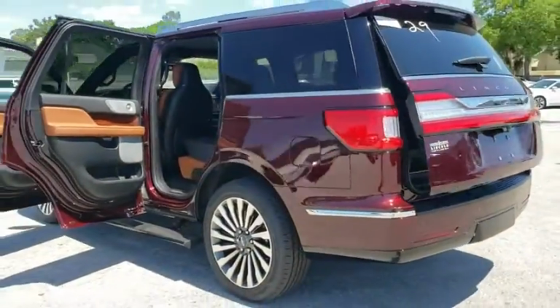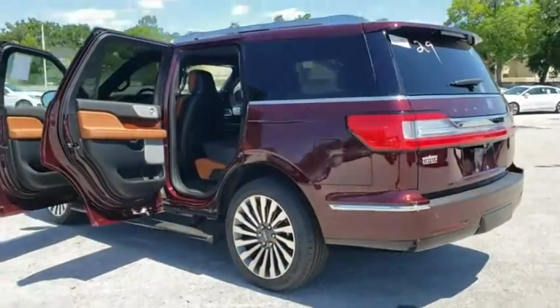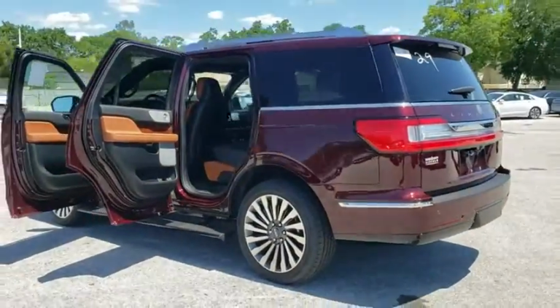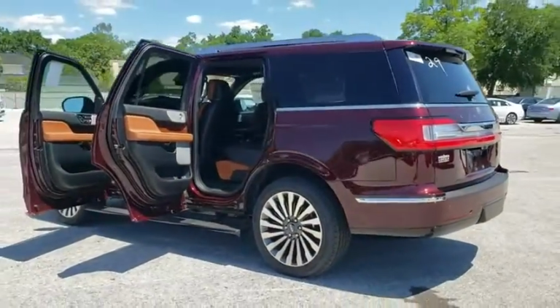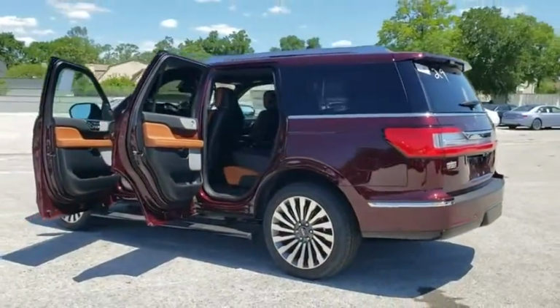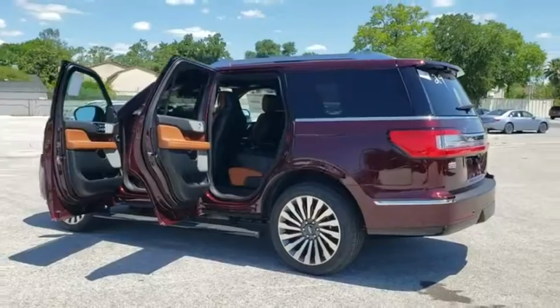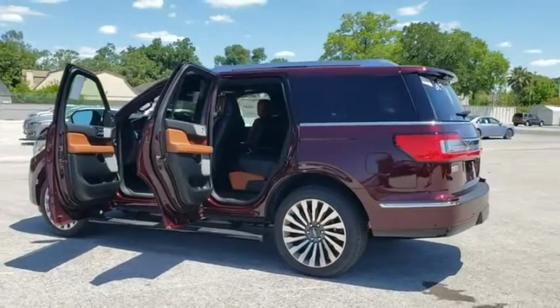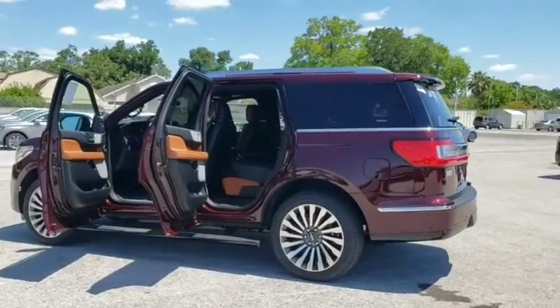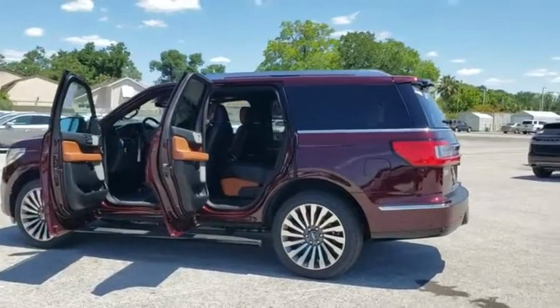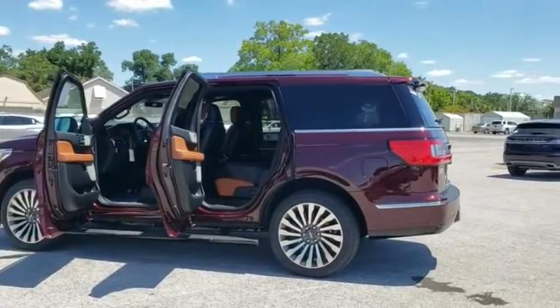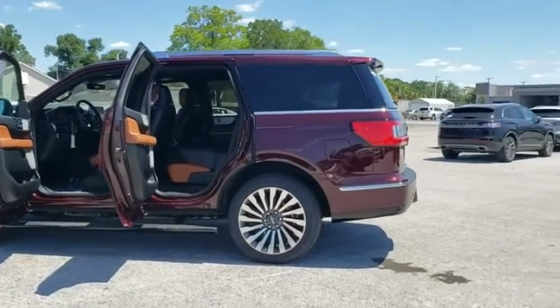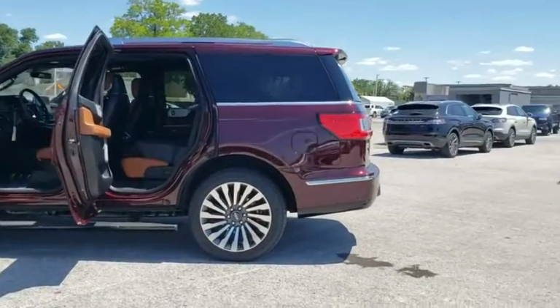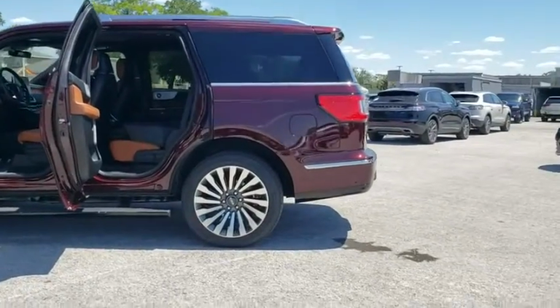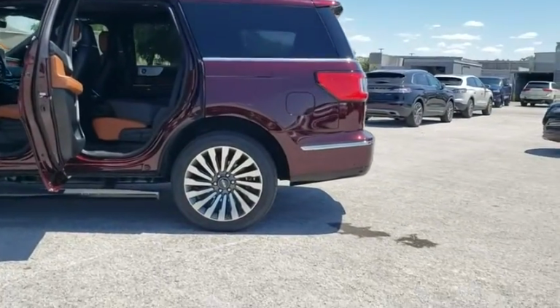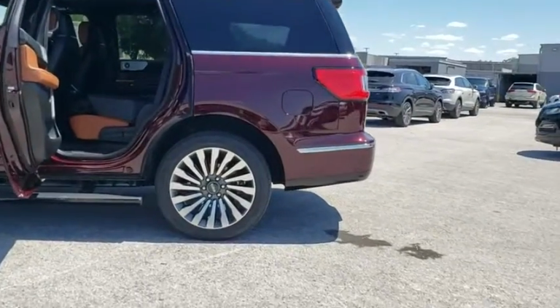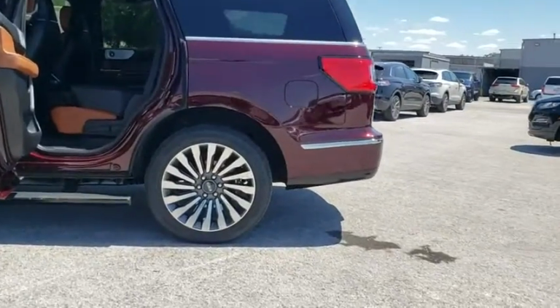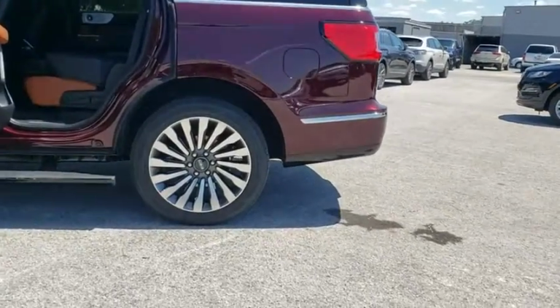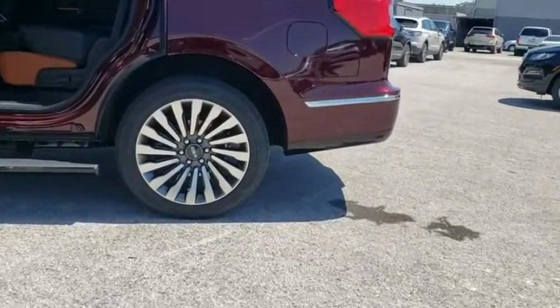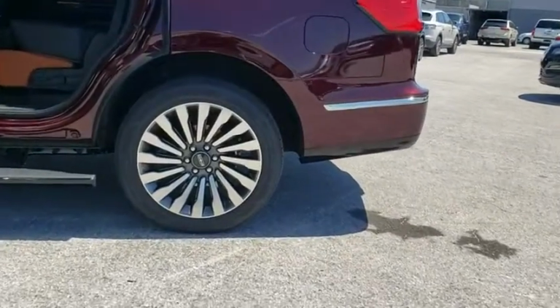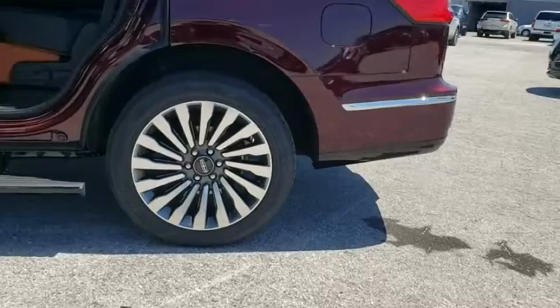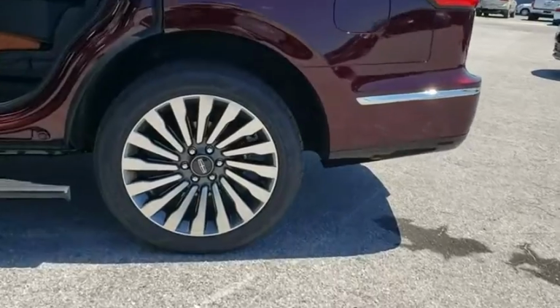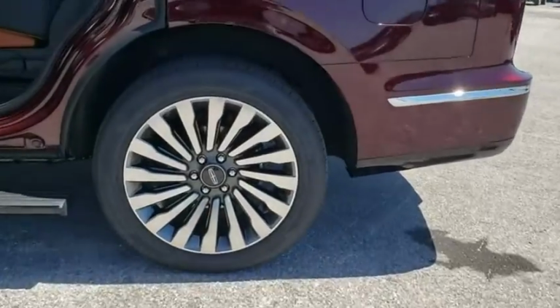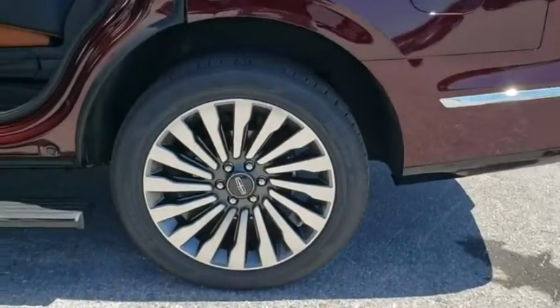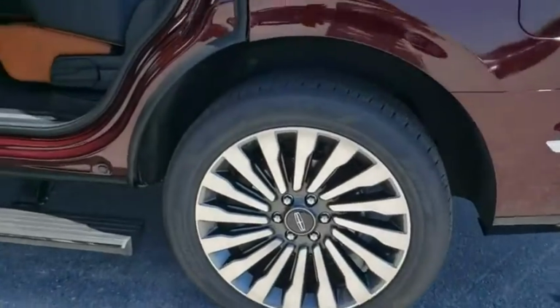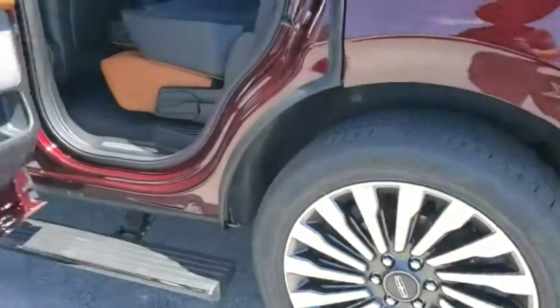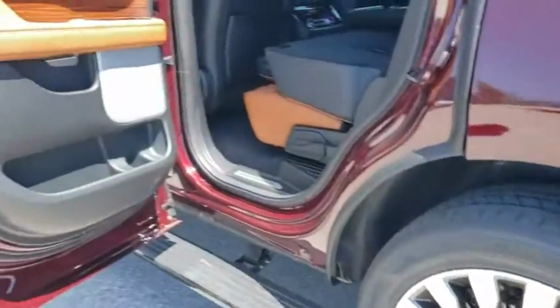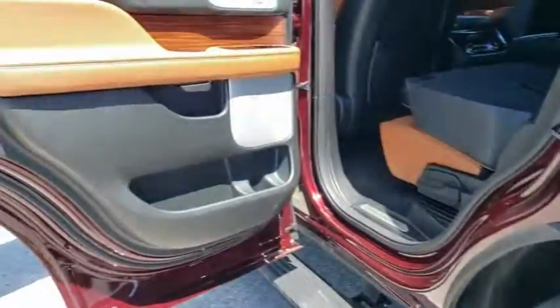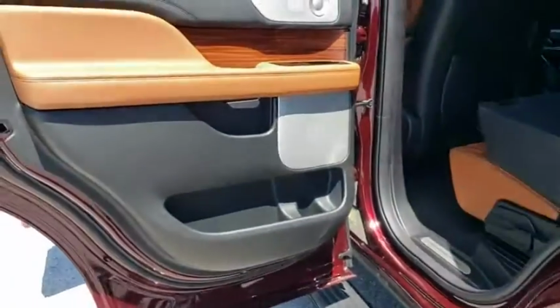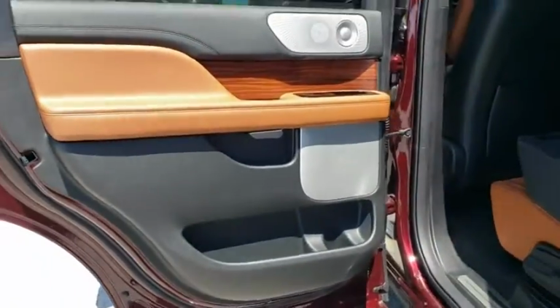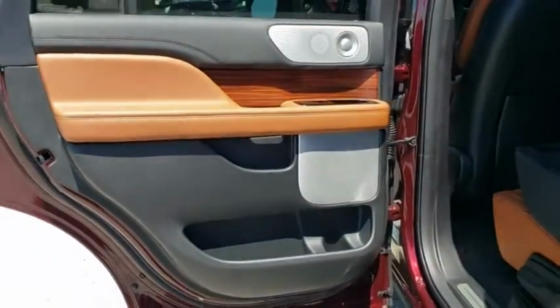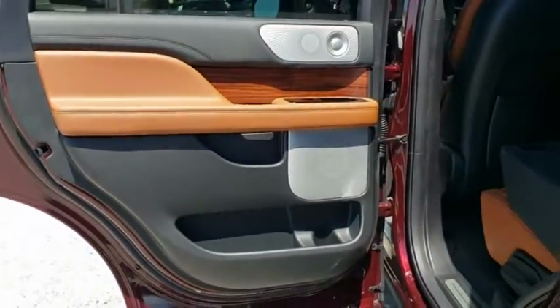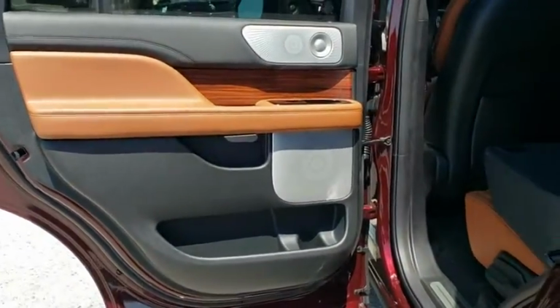Navigation system, power passenger seat, Bluetooth, leather-wrapped steering wheel, adjustable steering wheel, power steering, four-wheel disc brakes, floor mats, four-wheel drive, keyless start.